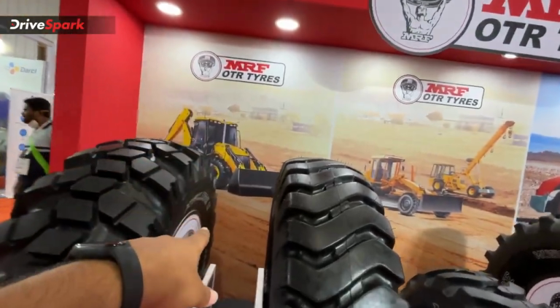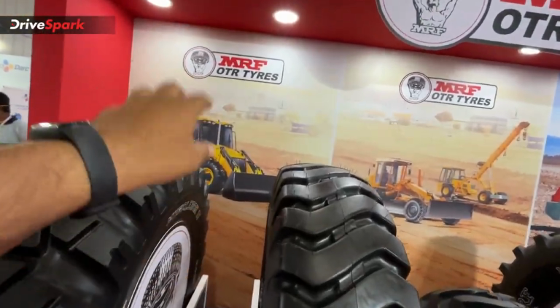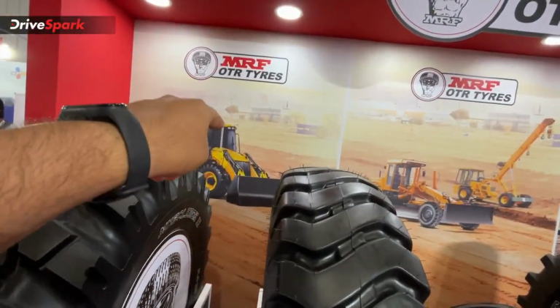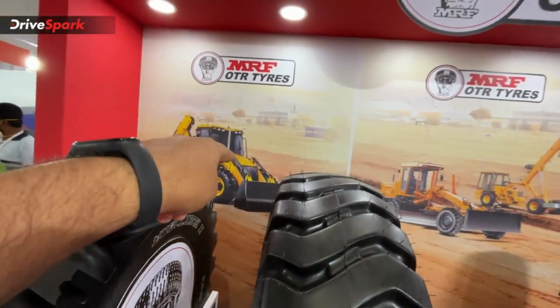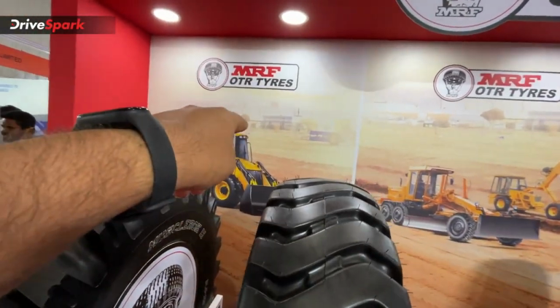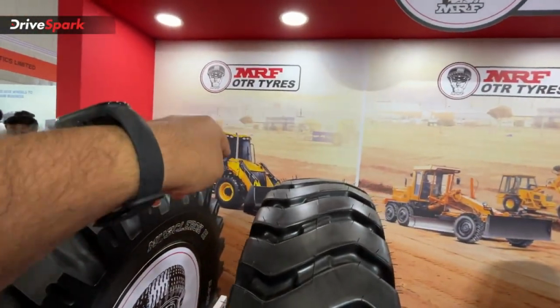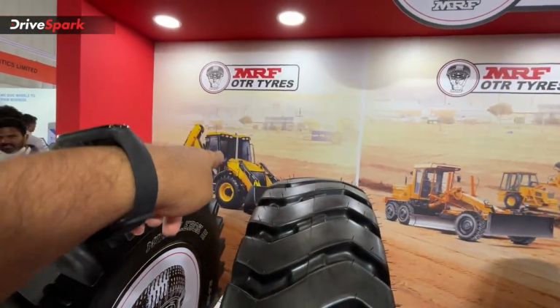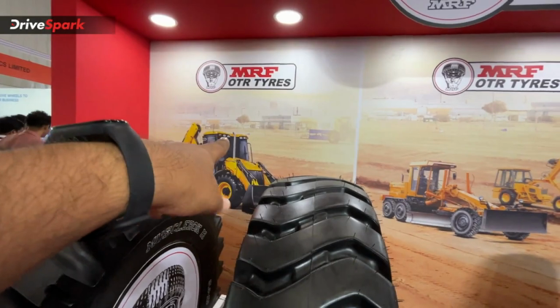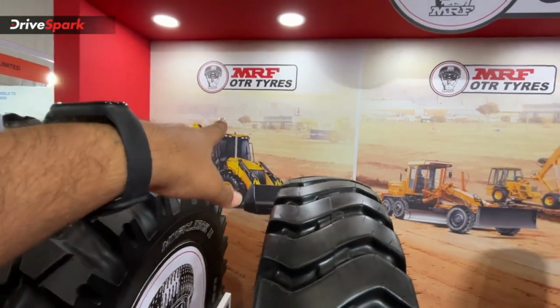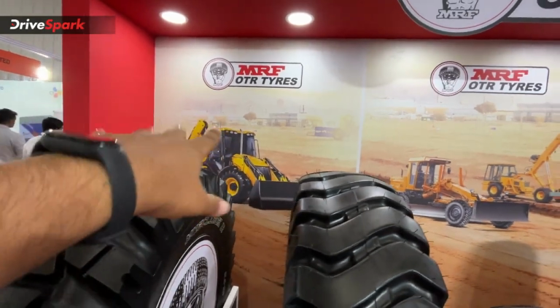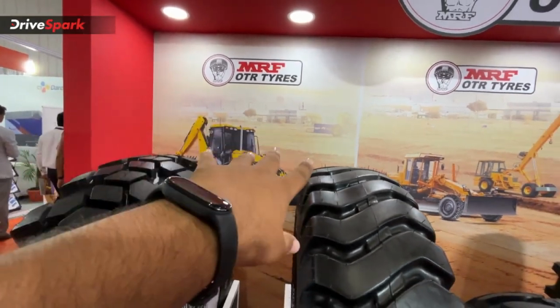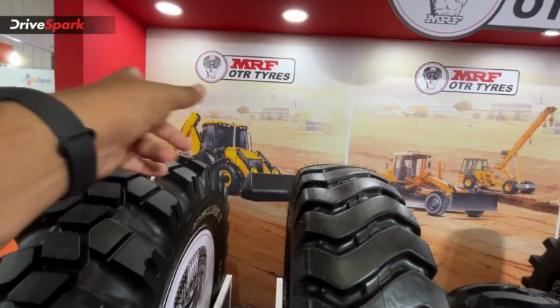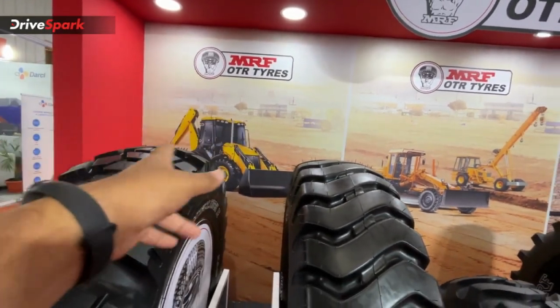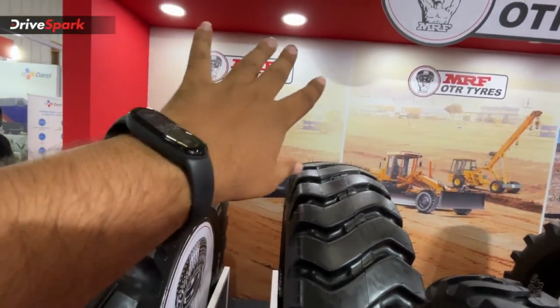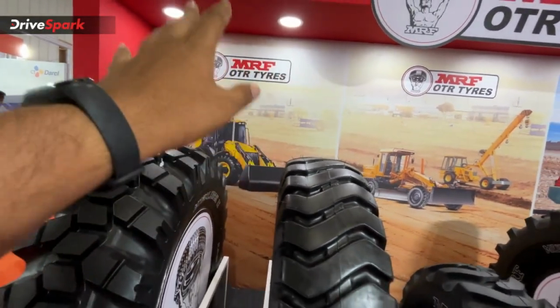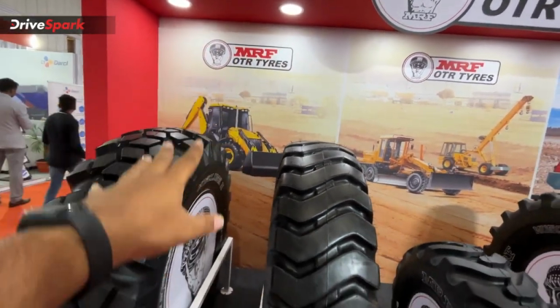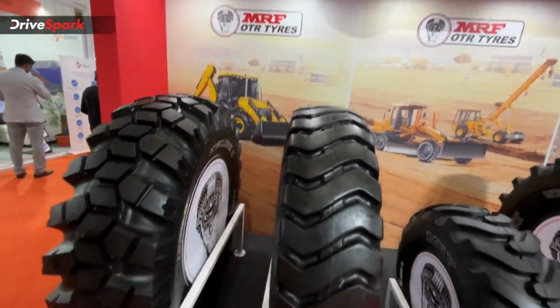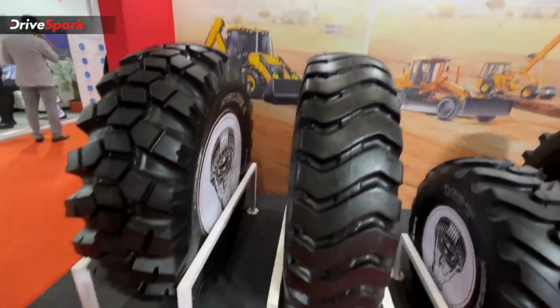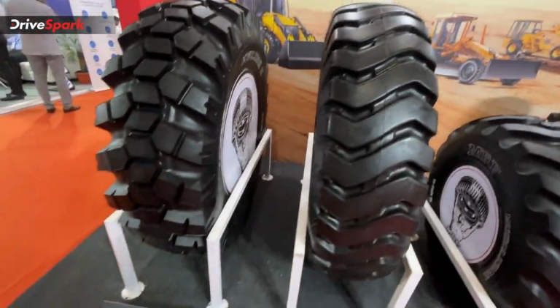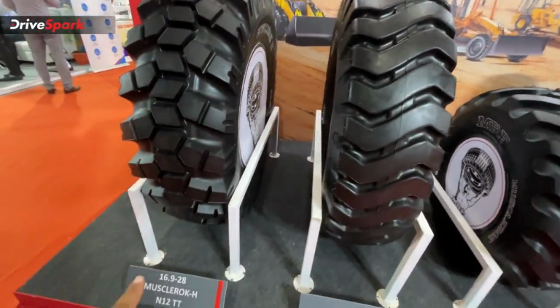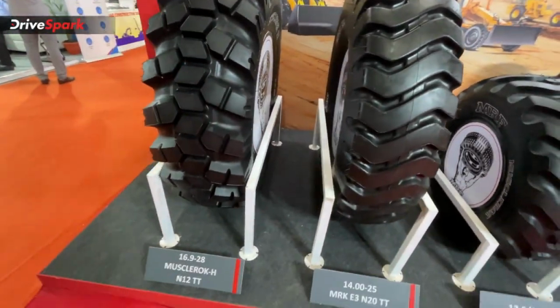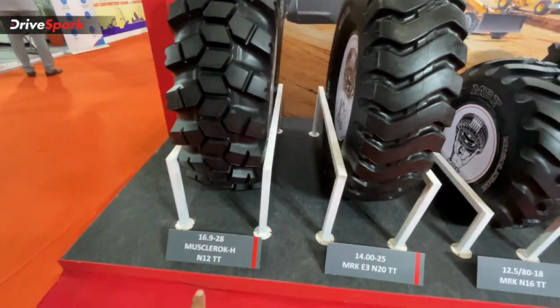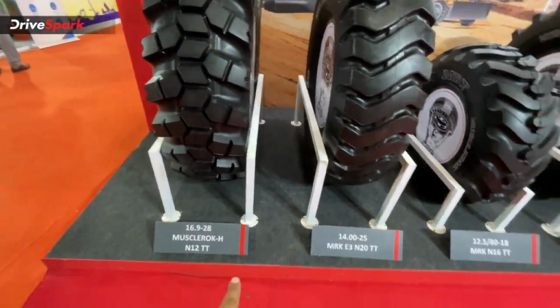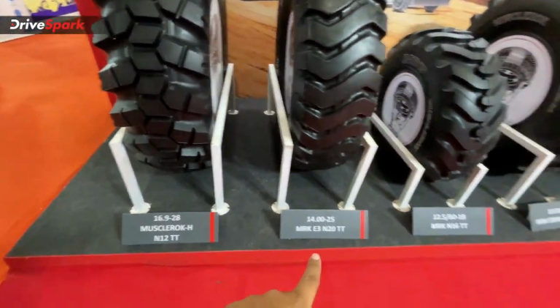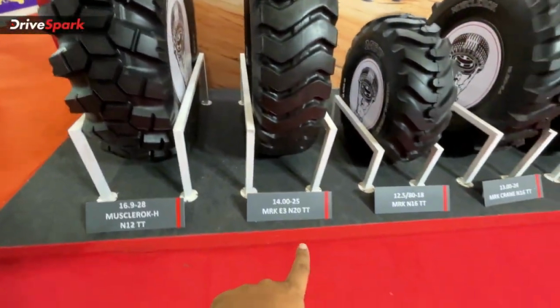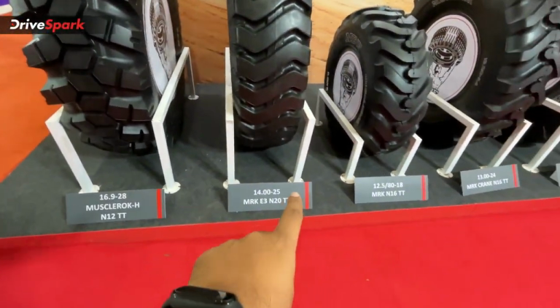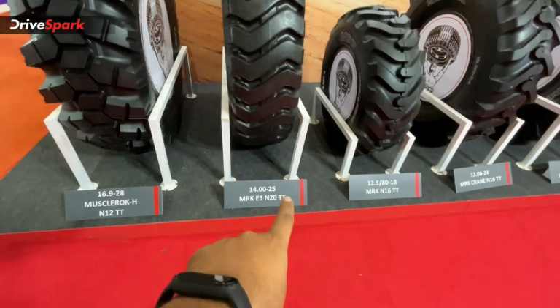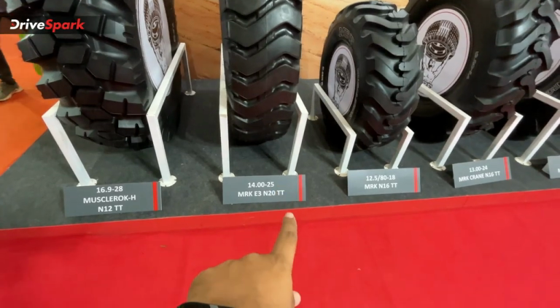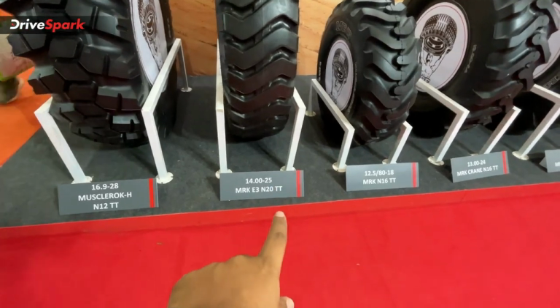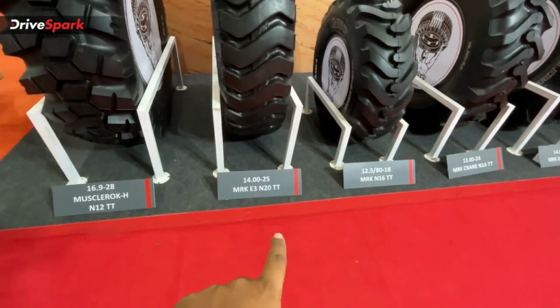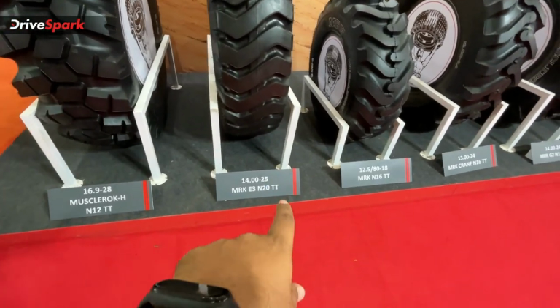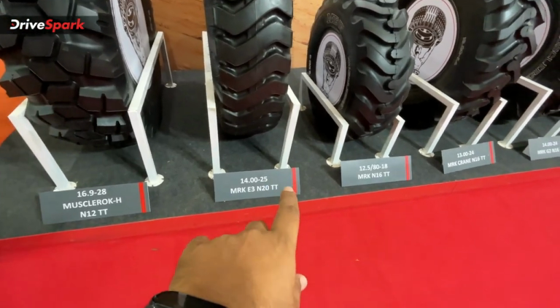You can see the tire for the backhoe loader and also the bulldozer. You can see the size of the Muscle Rock tire and also the MRKE N20TT model.